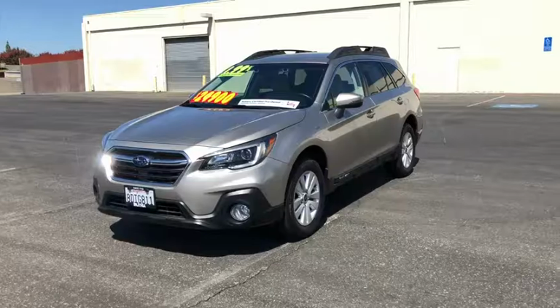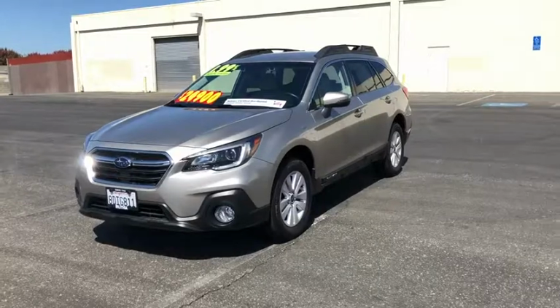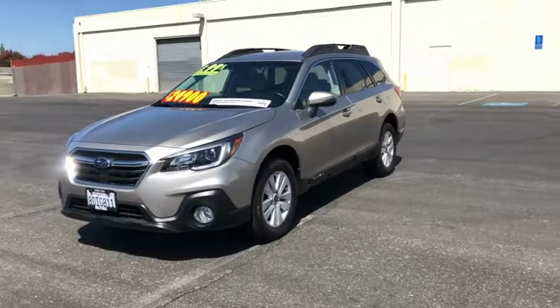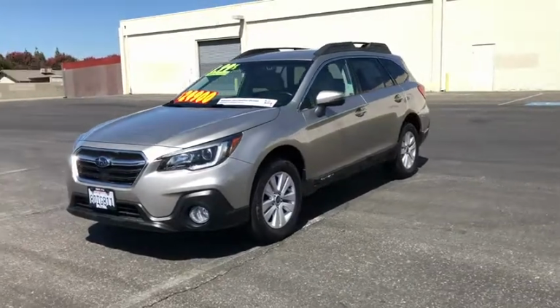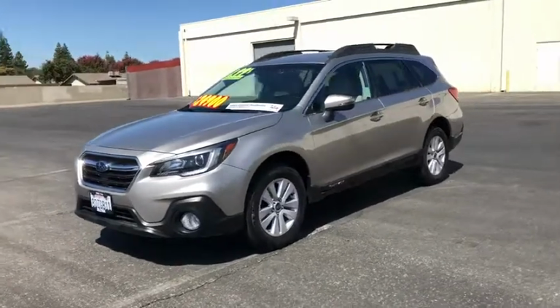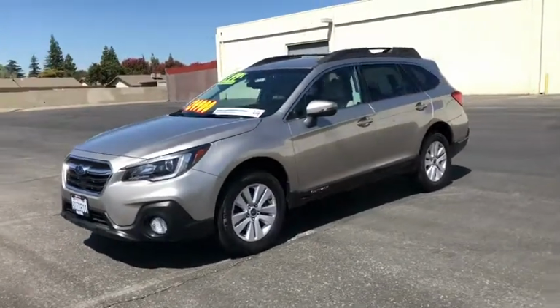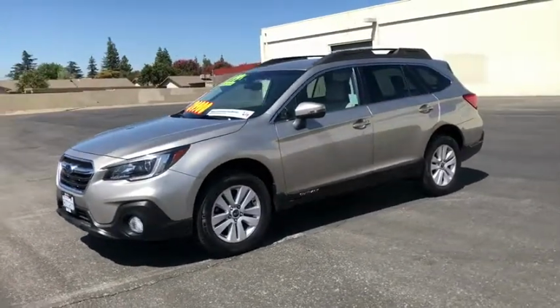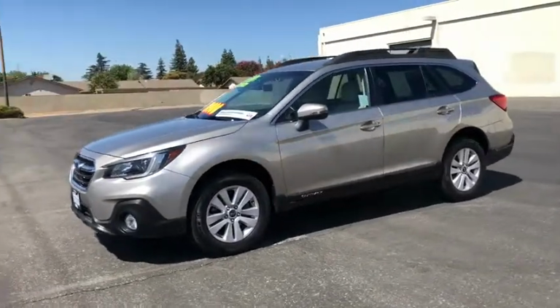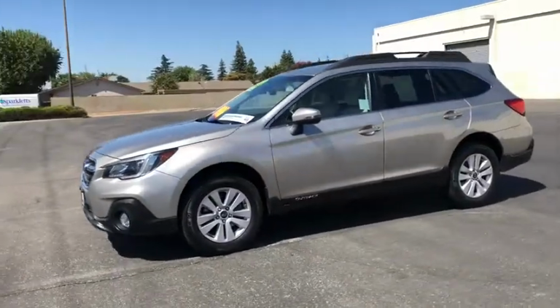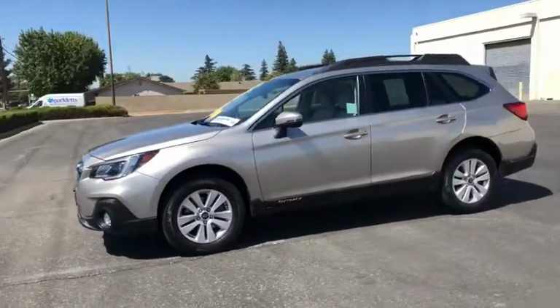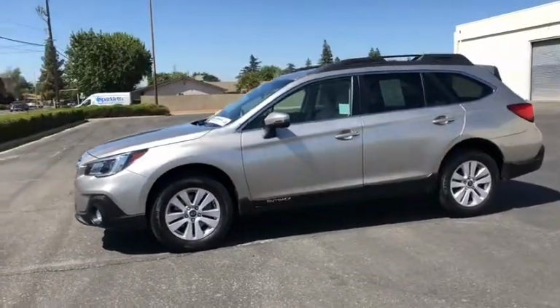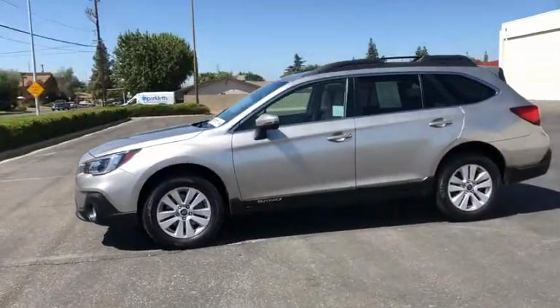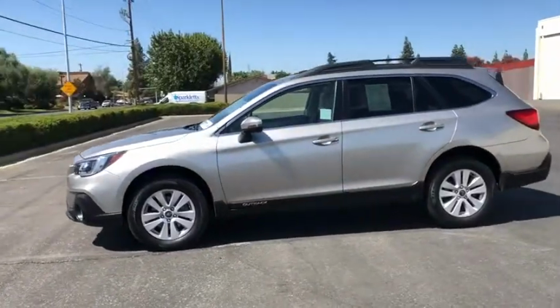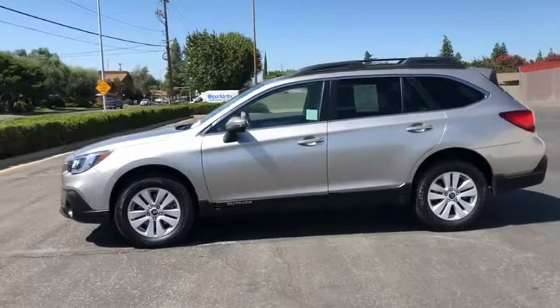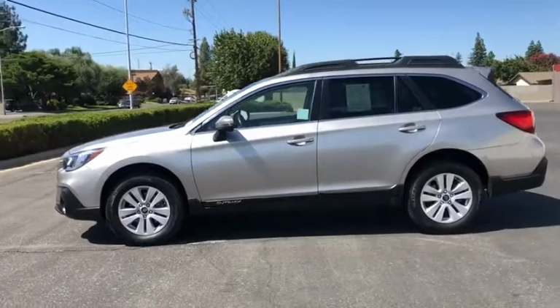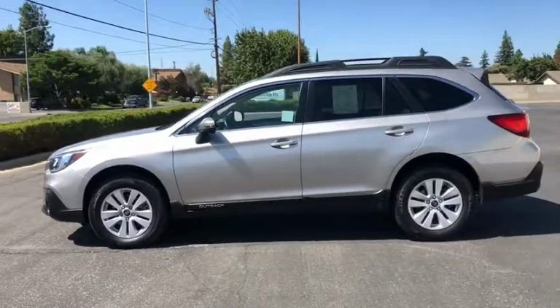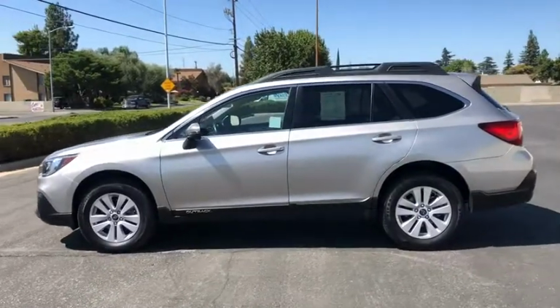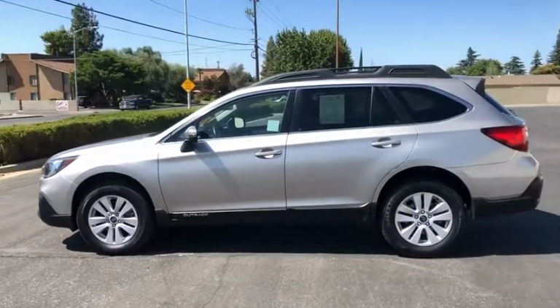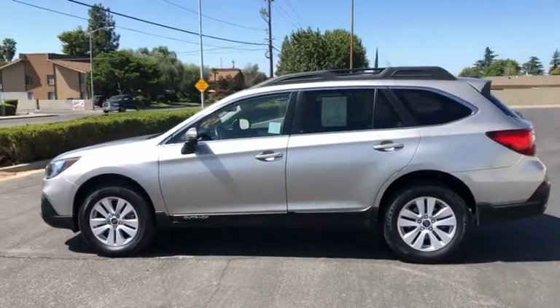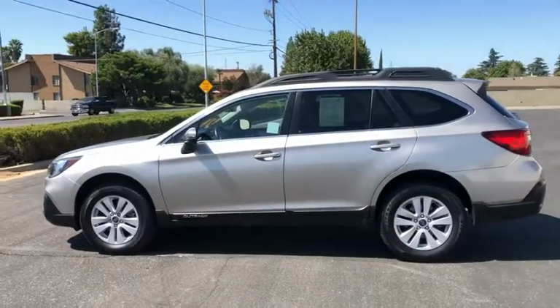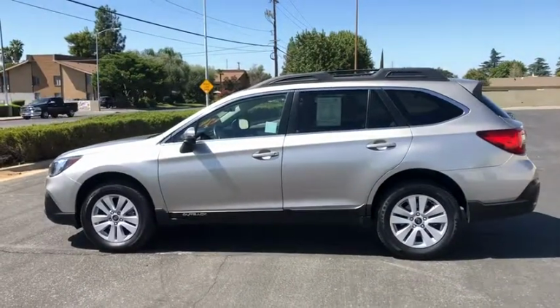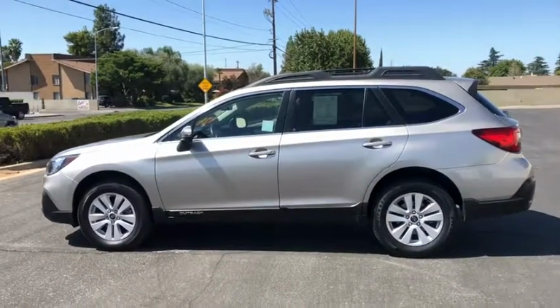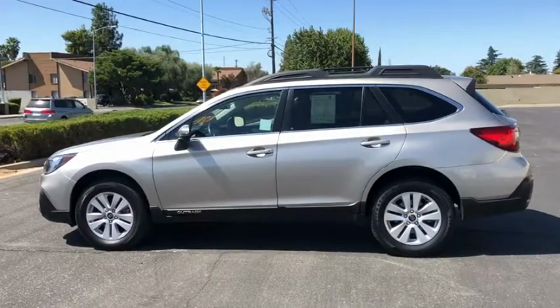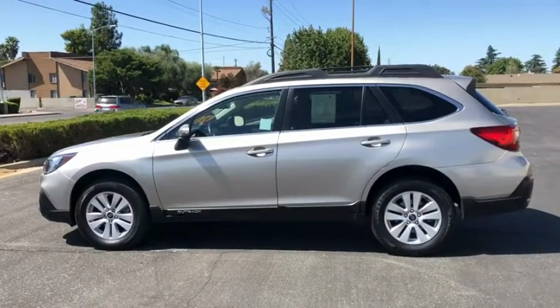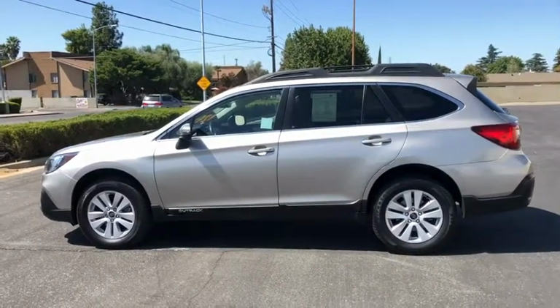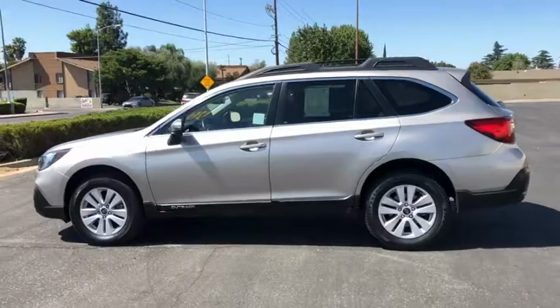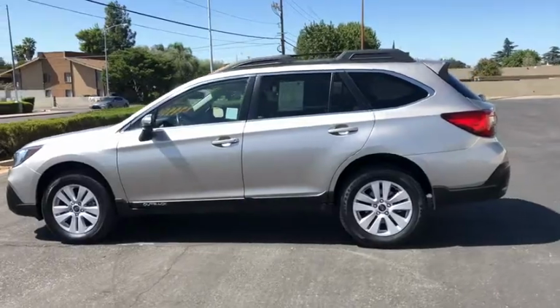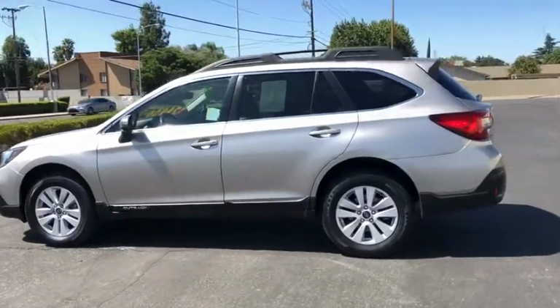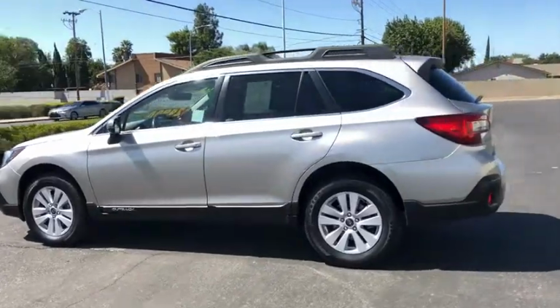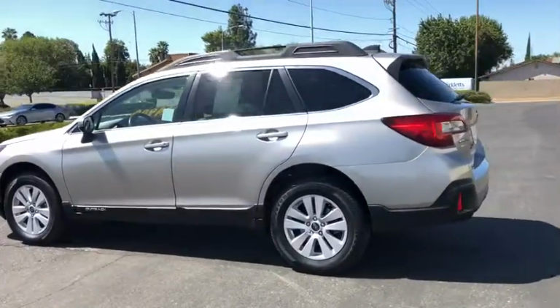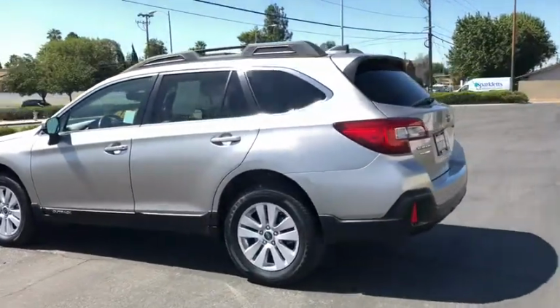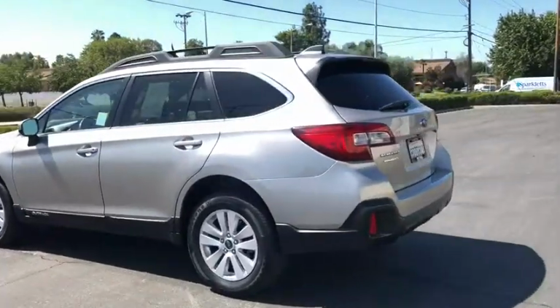You are going to love the 2018 Subaru Outback. Take the go-anywhere capability of all-wheel drive and plenty of room for cargo and companions, and you've got the Subaru Outback. Let the adventure begin.